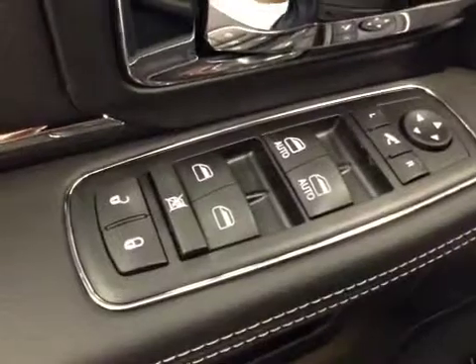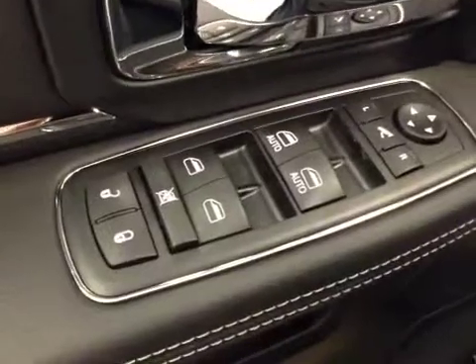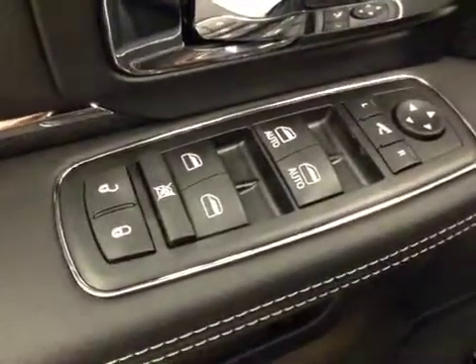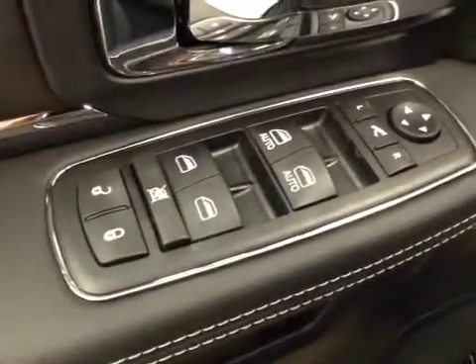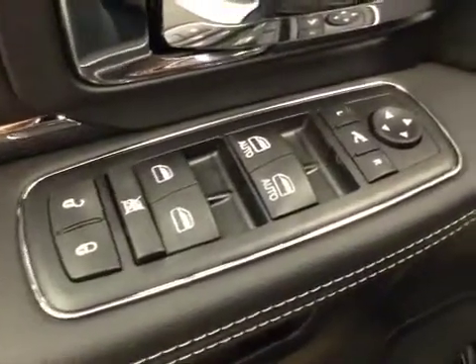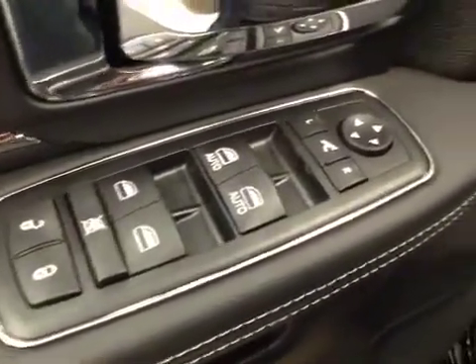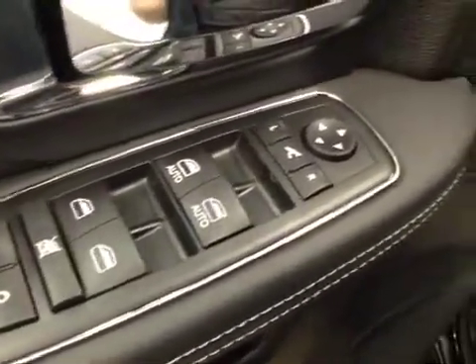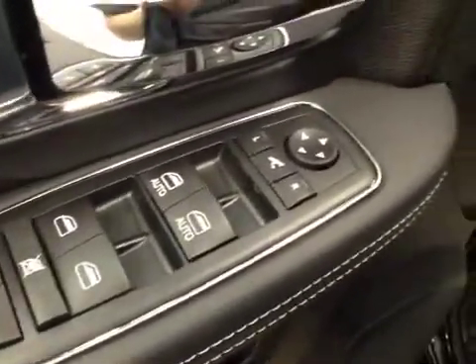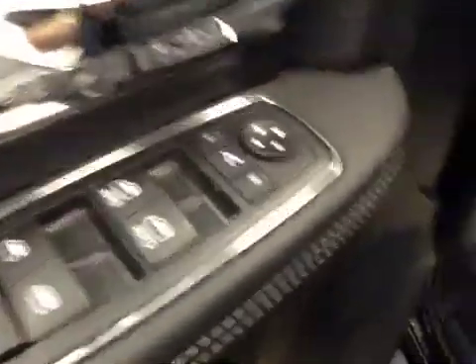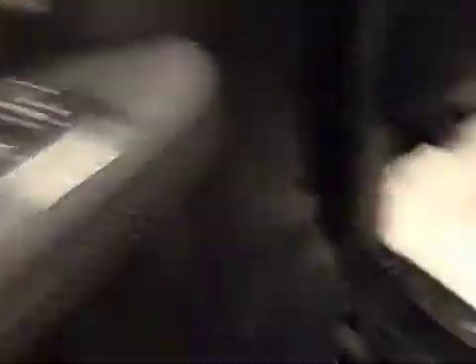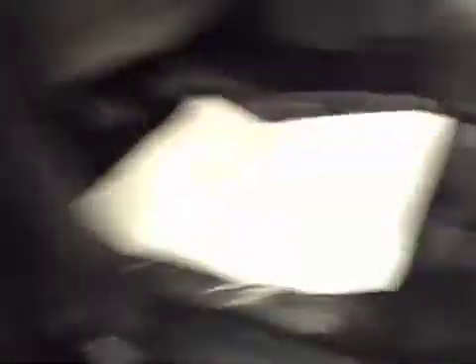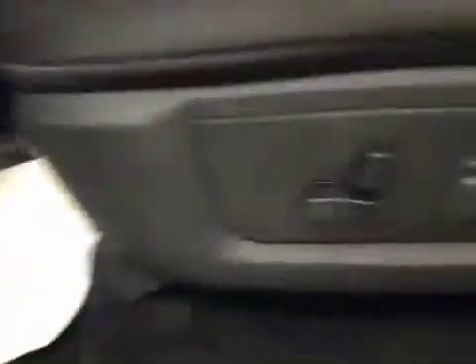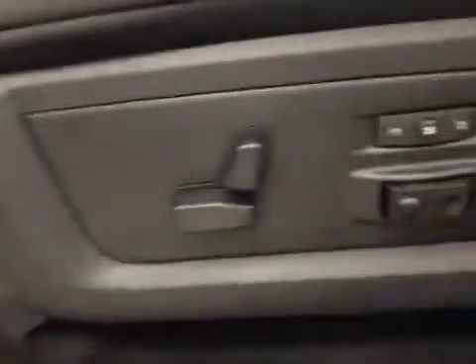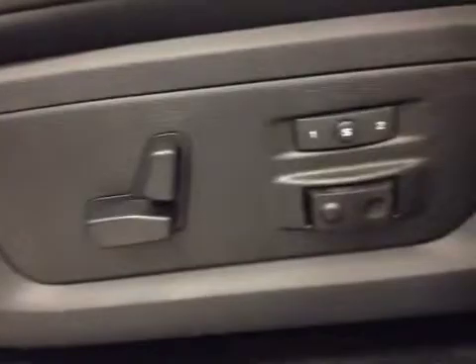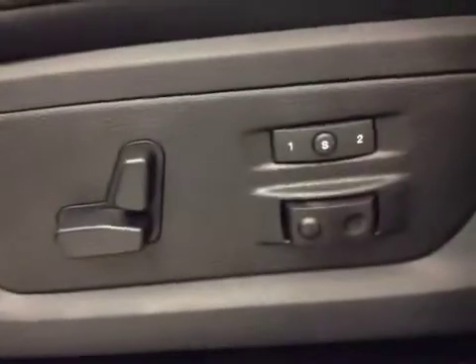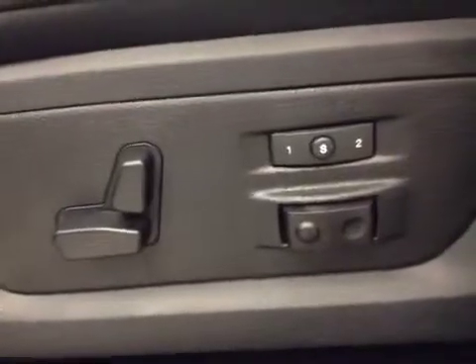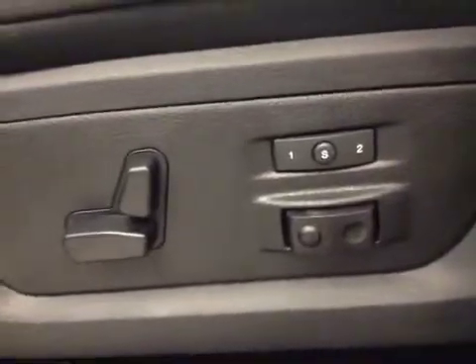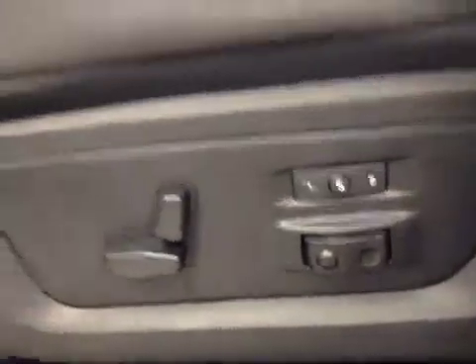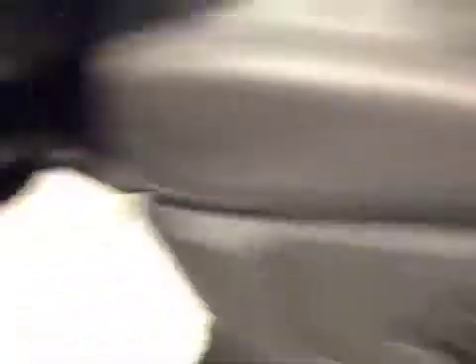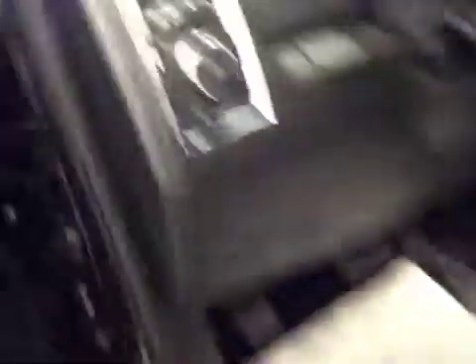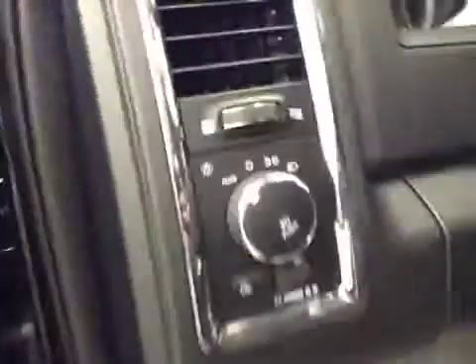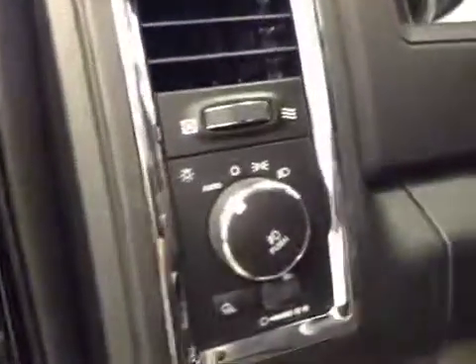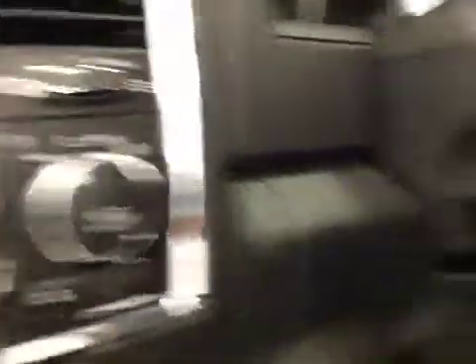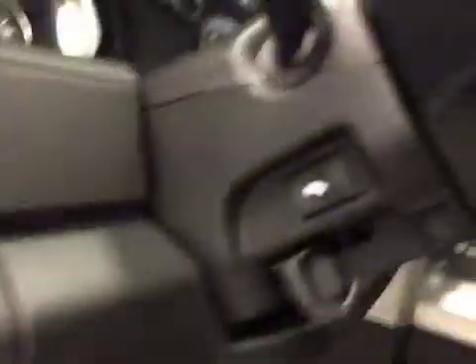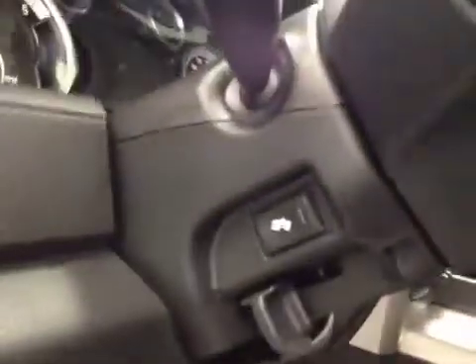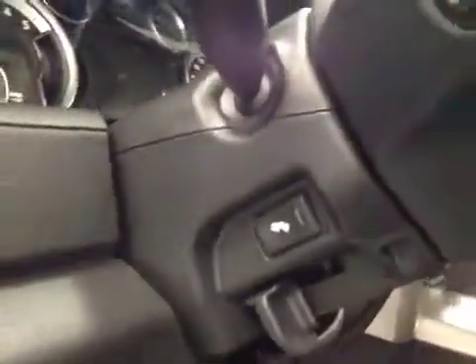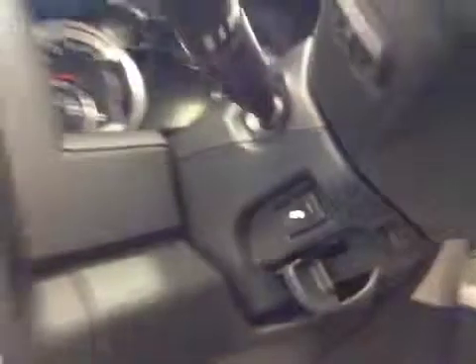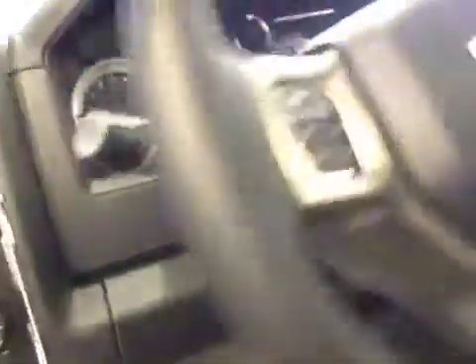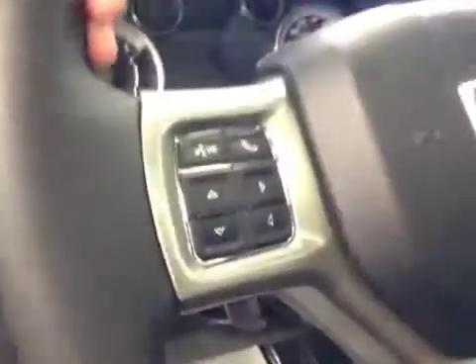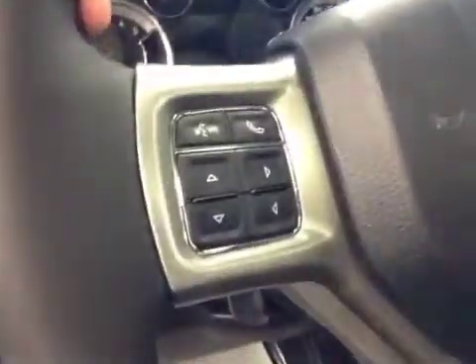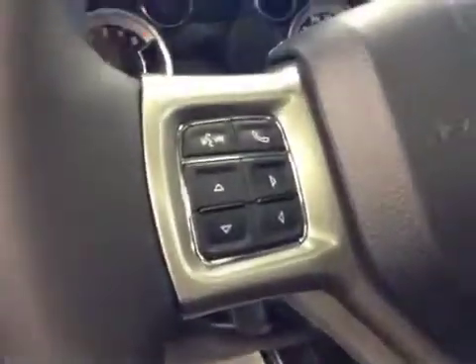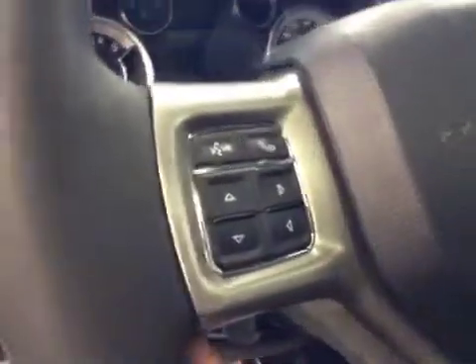Interior options: you have power locks, power windows, power mirrors, and power folding mirrors. Power driver's seat with lumbar support, memory seat, light controls, power adjustable foot pedals, and hands-free communication.